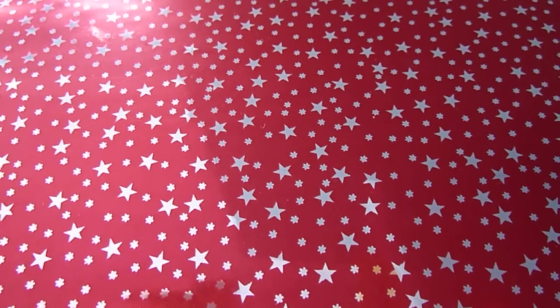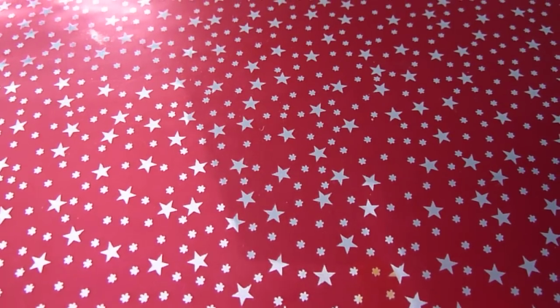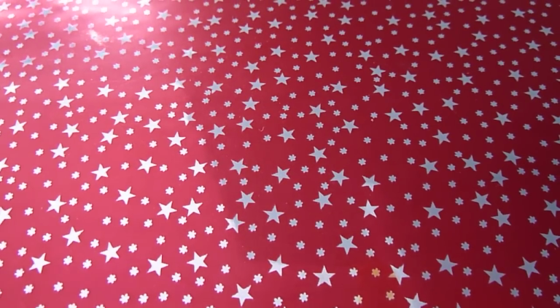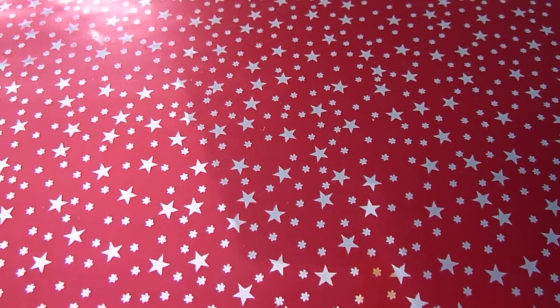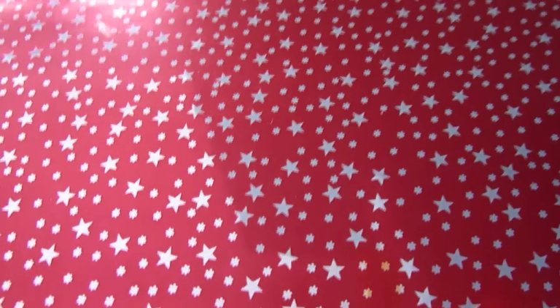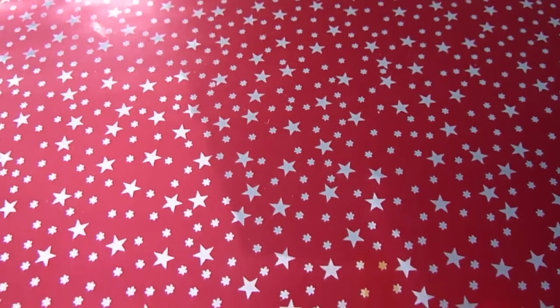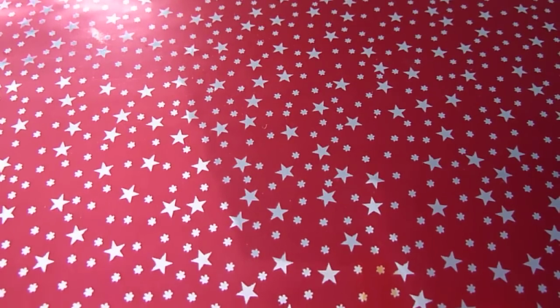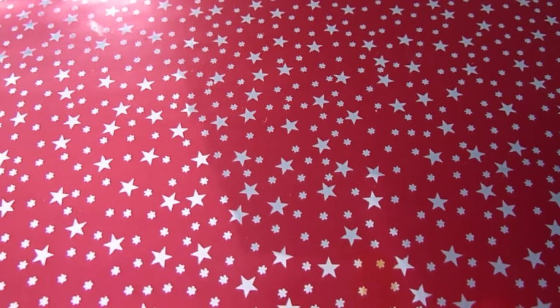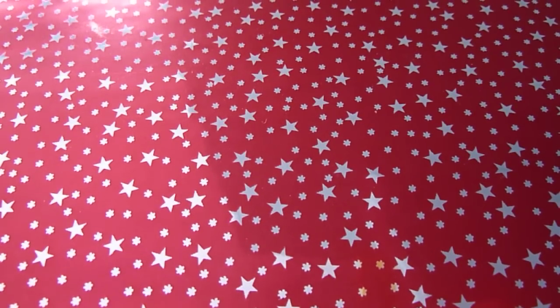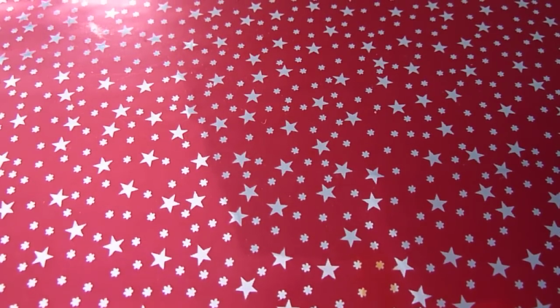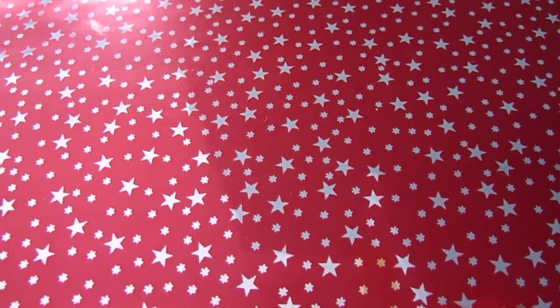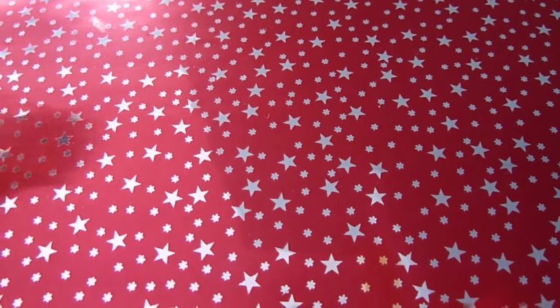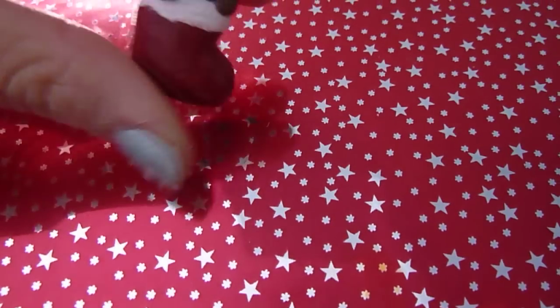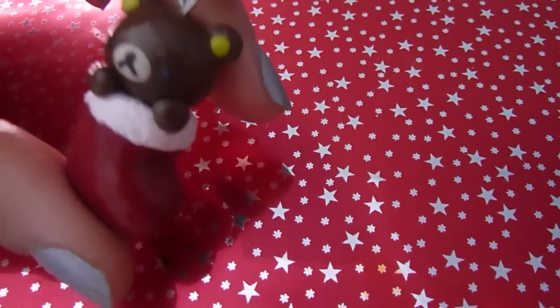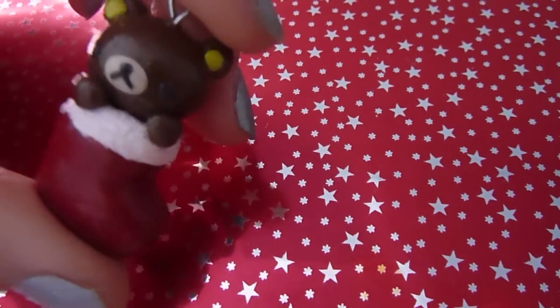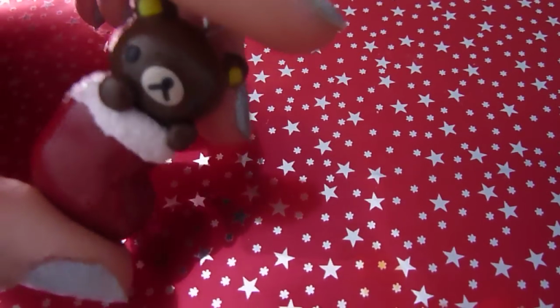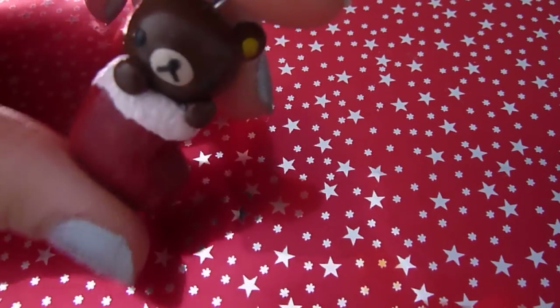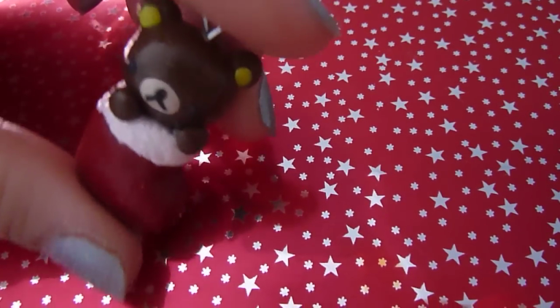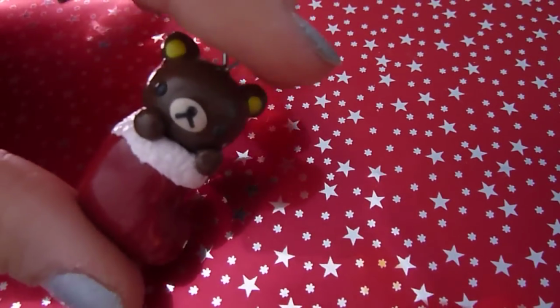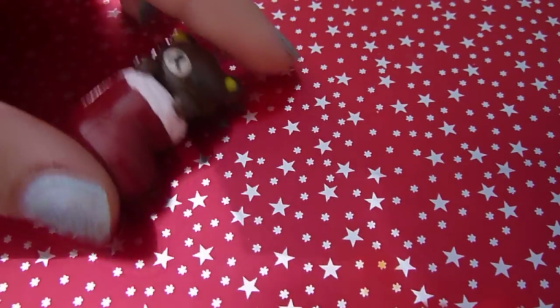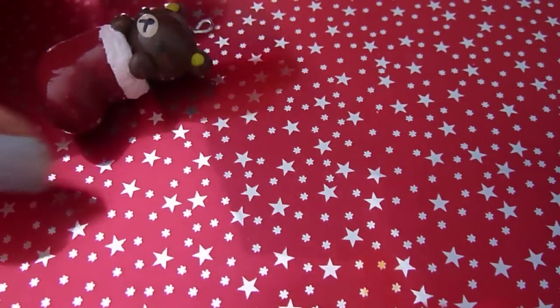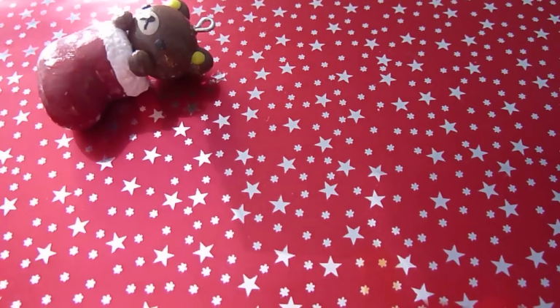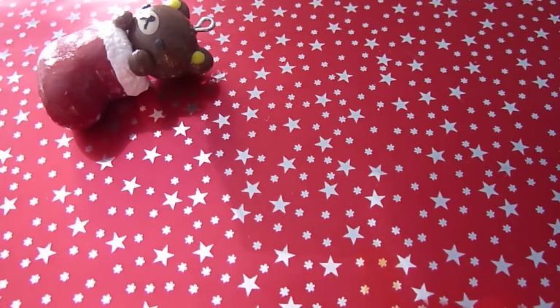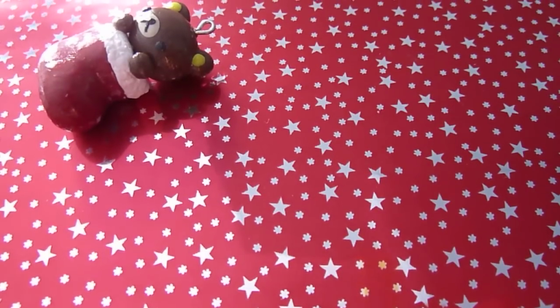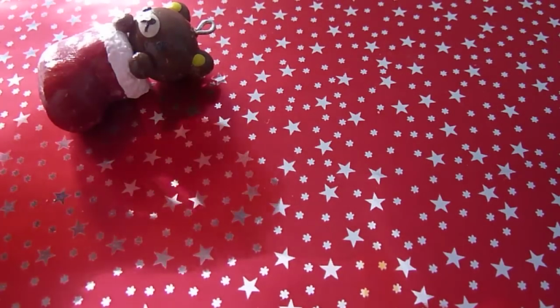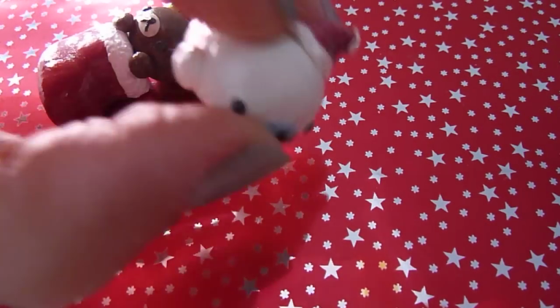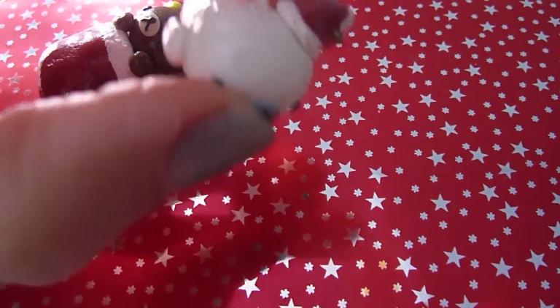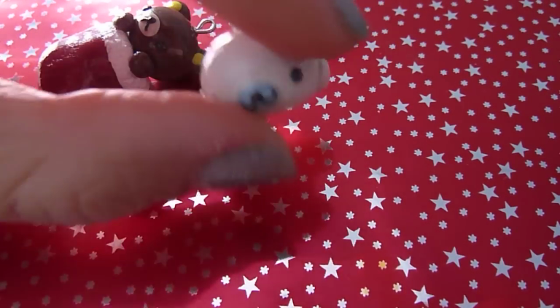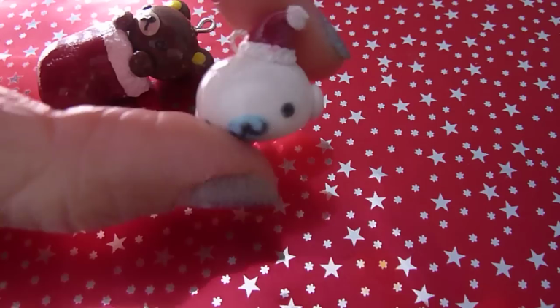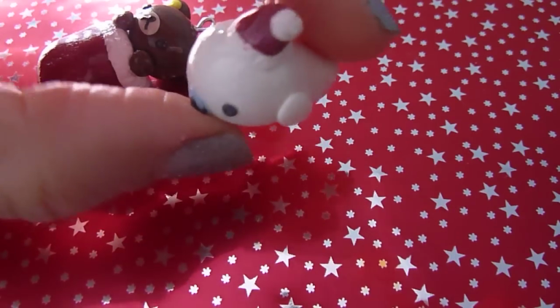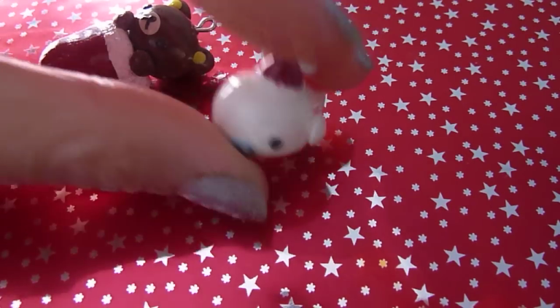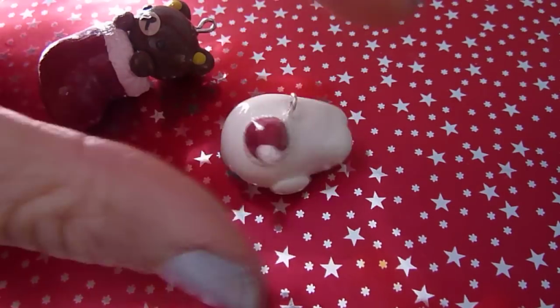Hi, this is Charm Update number 1. I made two Christmas themed charms: this Rilakkuma in a stocking, and this Mamagoma with a Santa hat on.